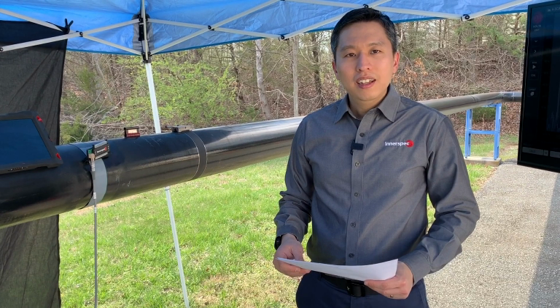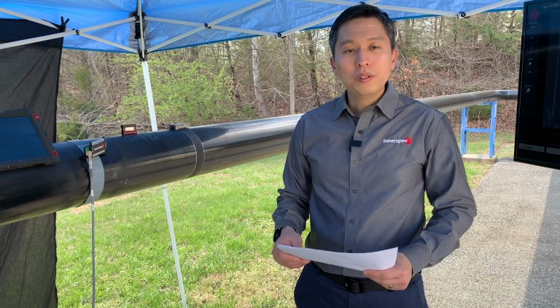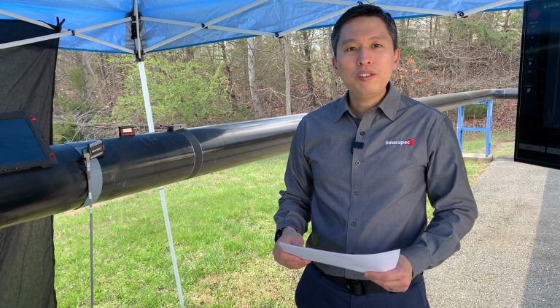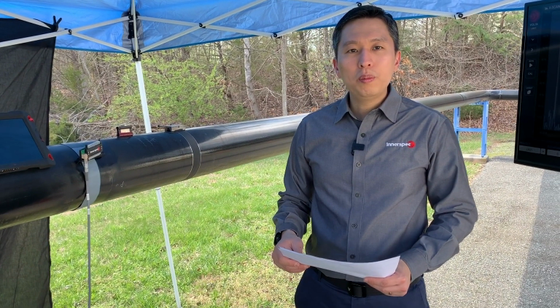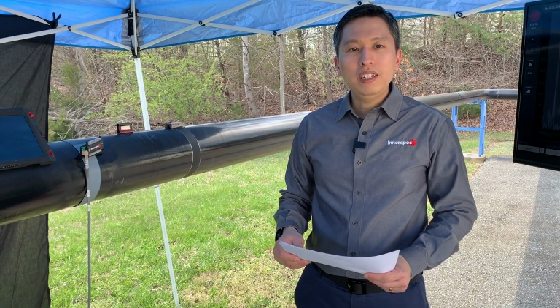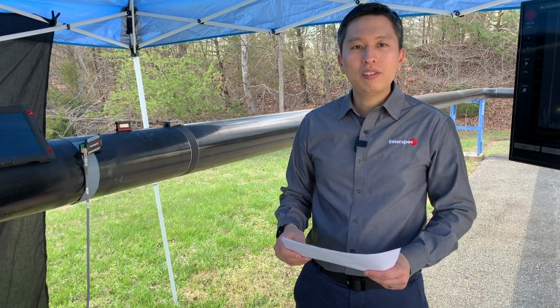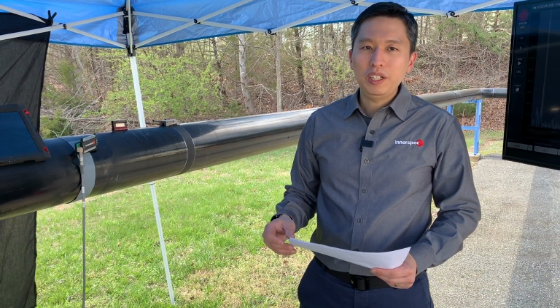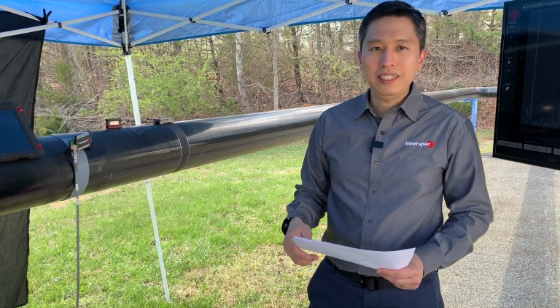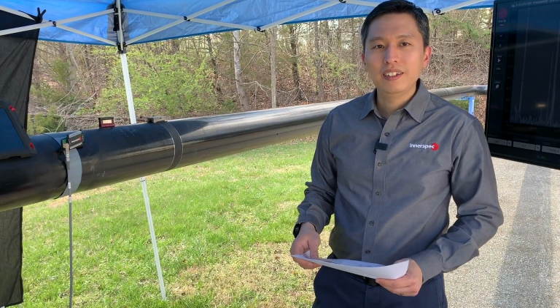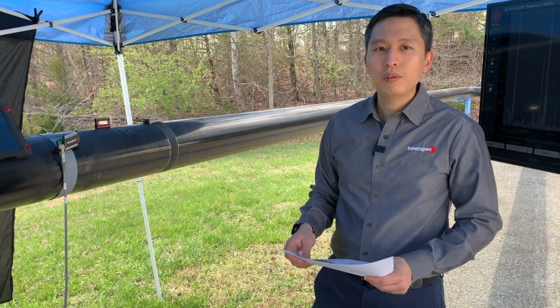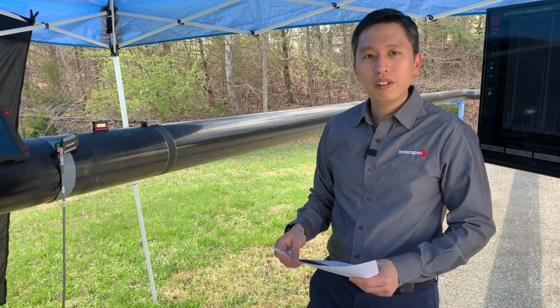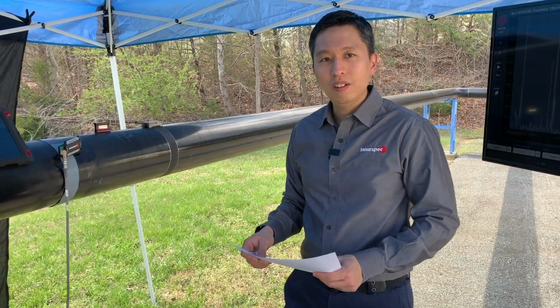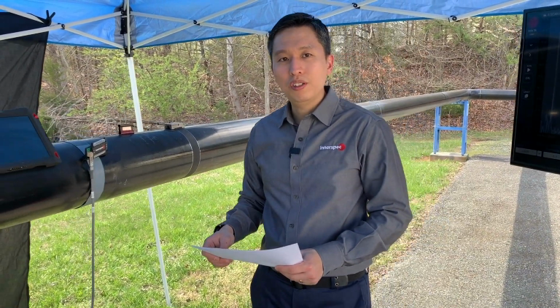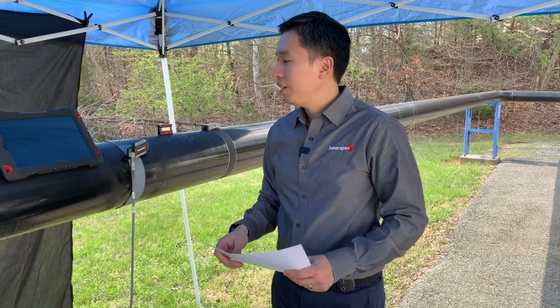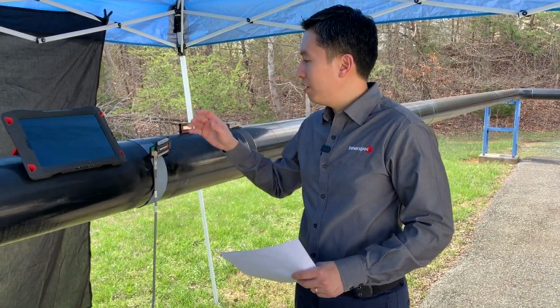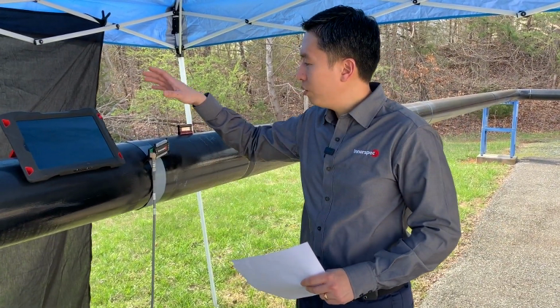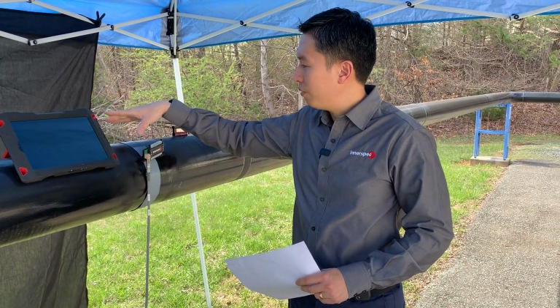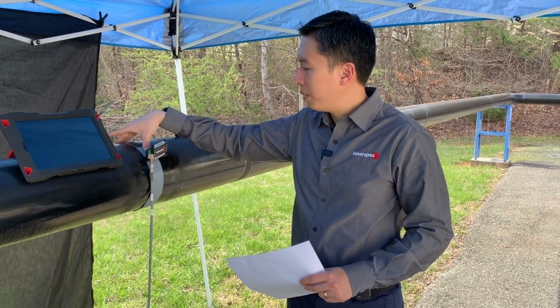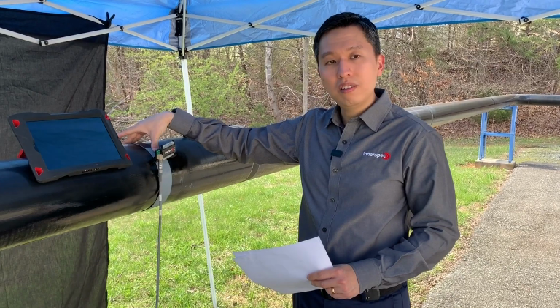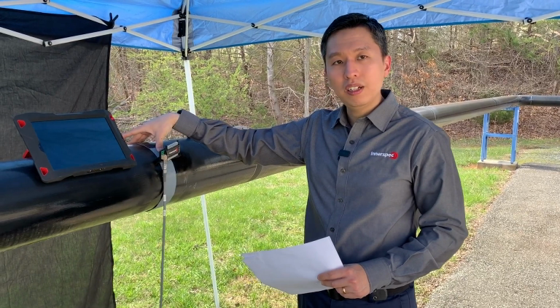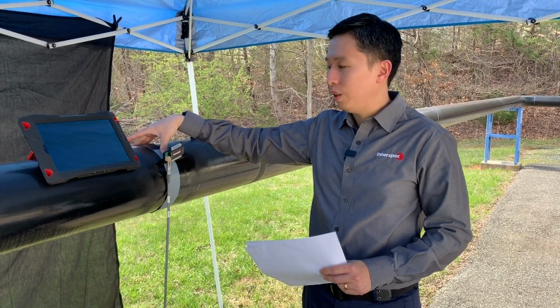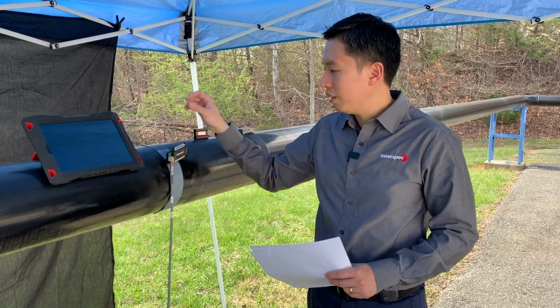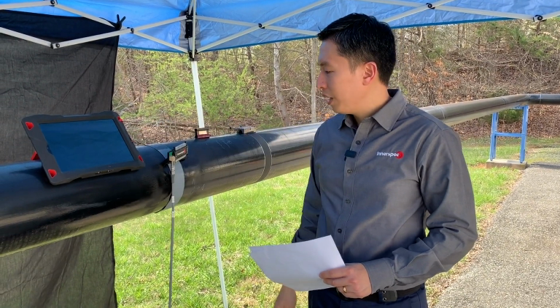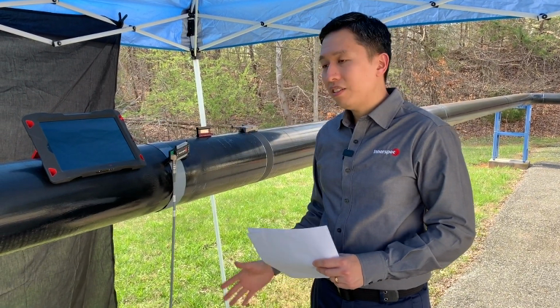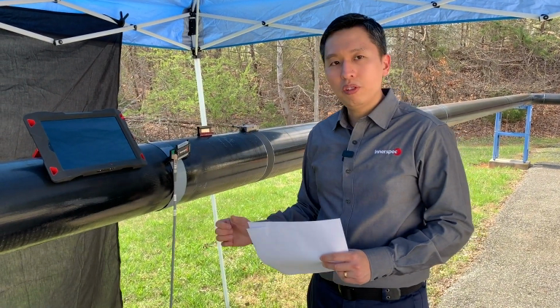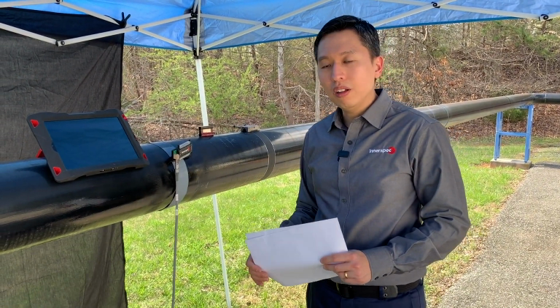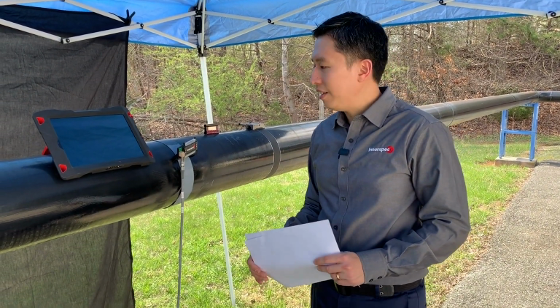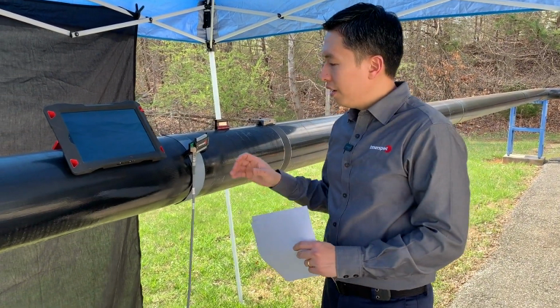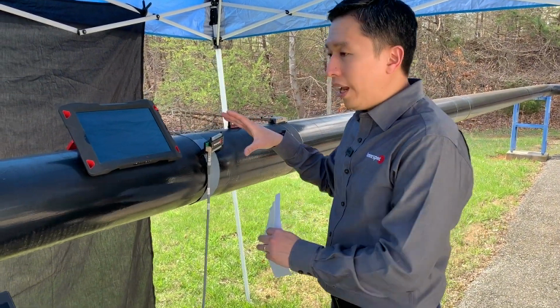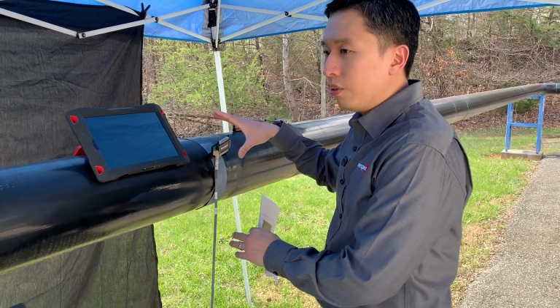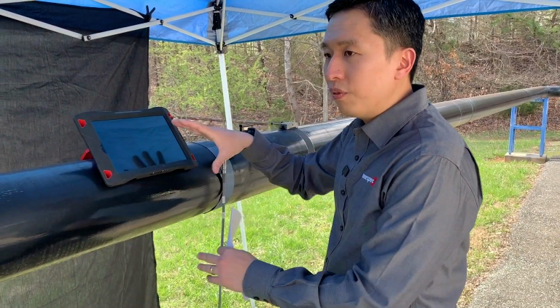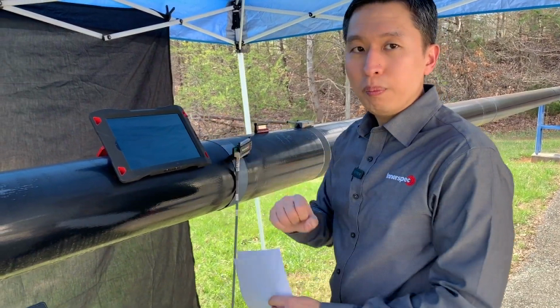Hello, today's video will be on Innerspec's Long Range UT Lite. The reason why we call it the Long Range UT Lite is because it's using a very simple axisymmetric ribbon collar. The axisymmetric ribbon collar sends waves throughout the circumference of the pipe.